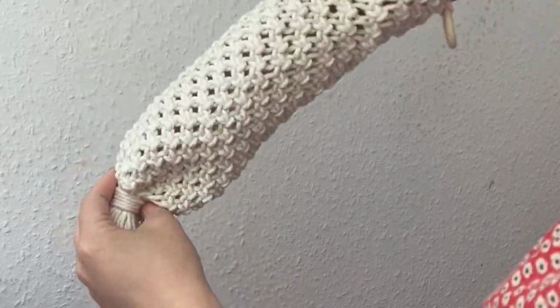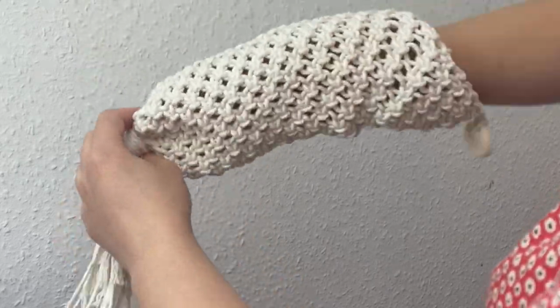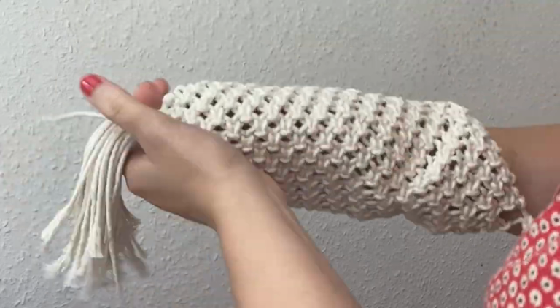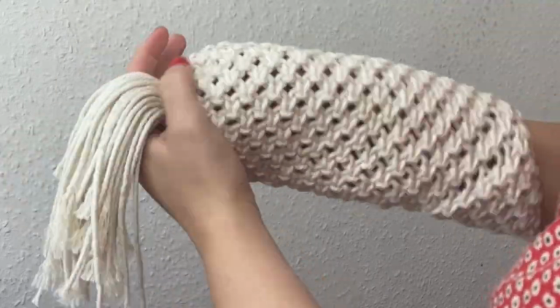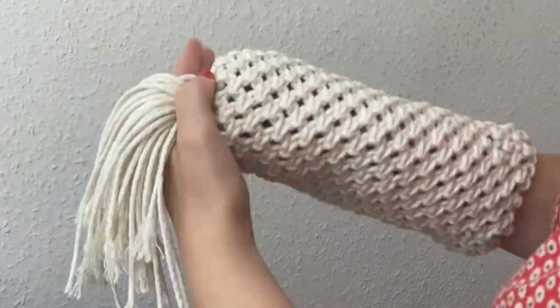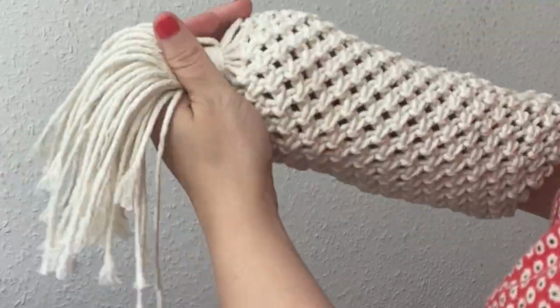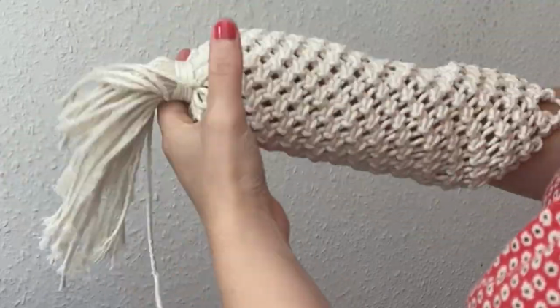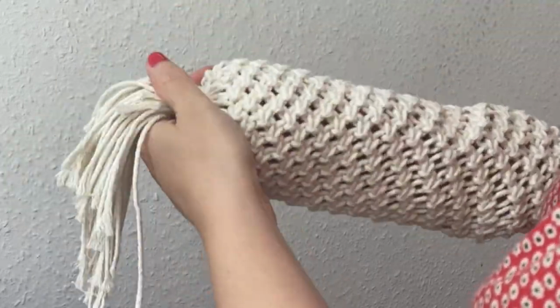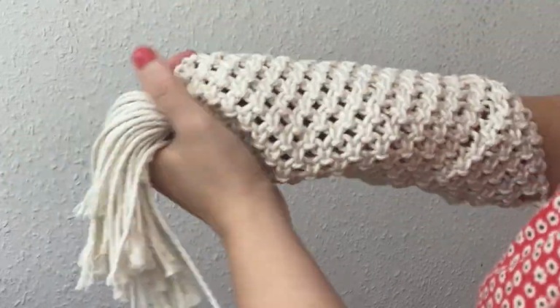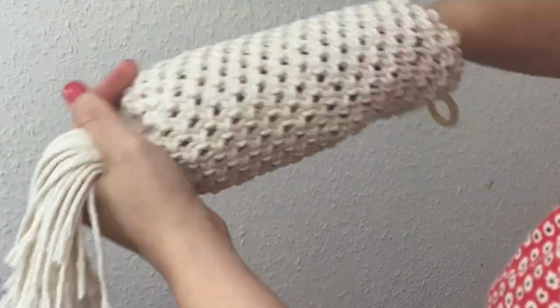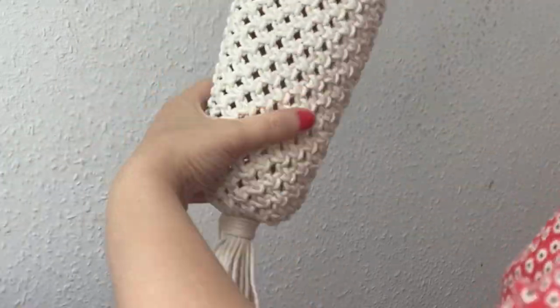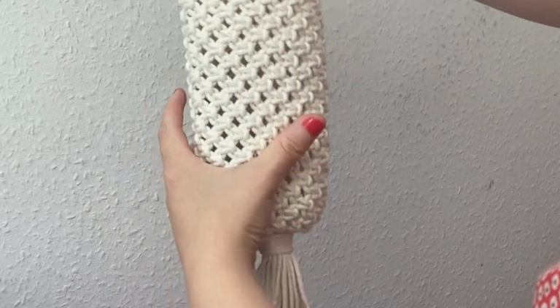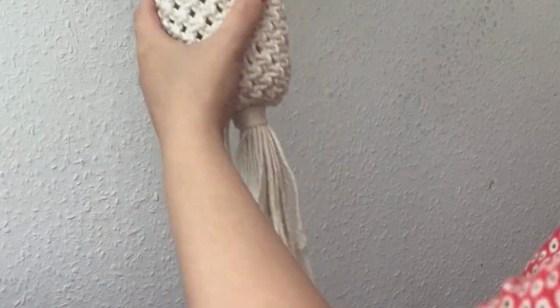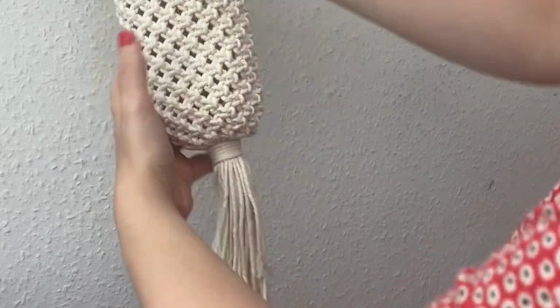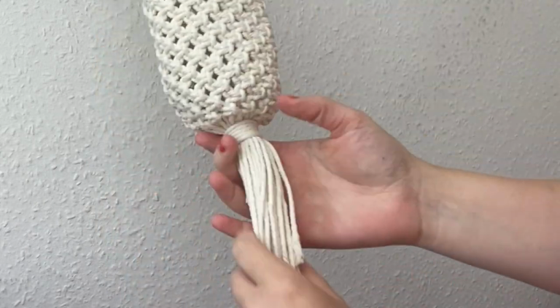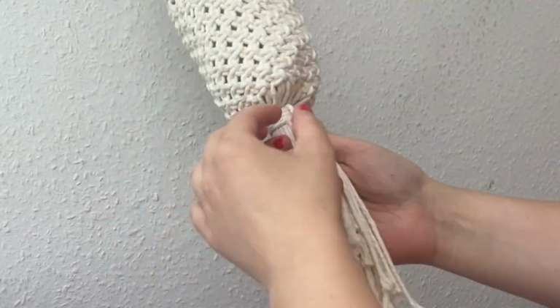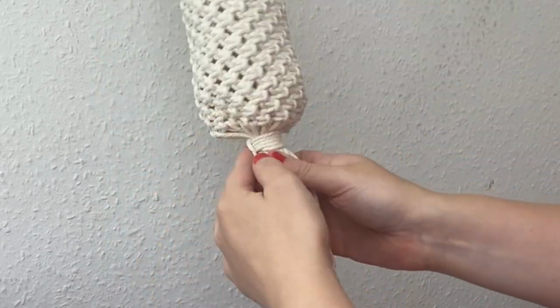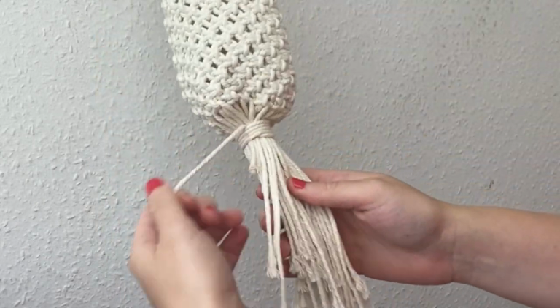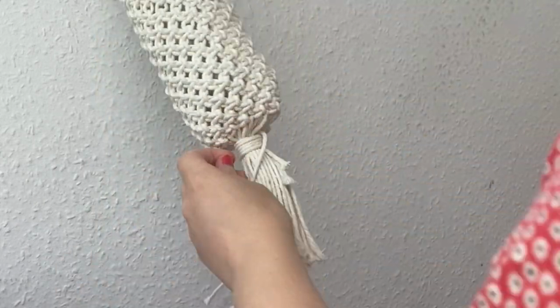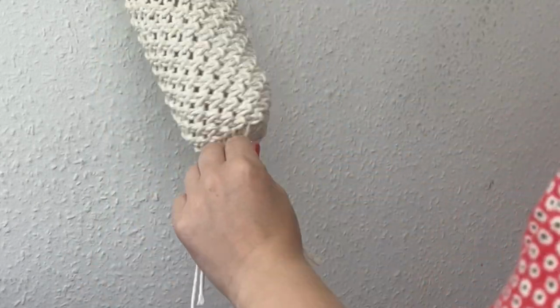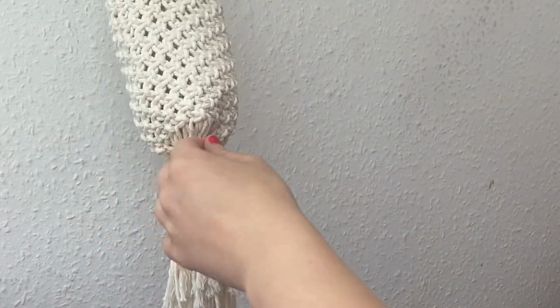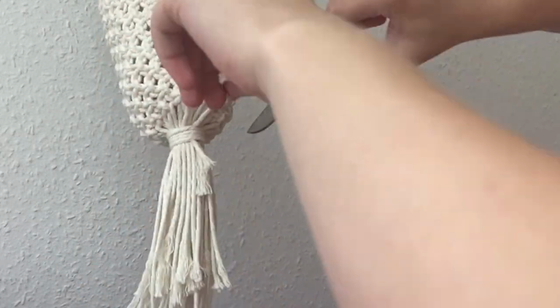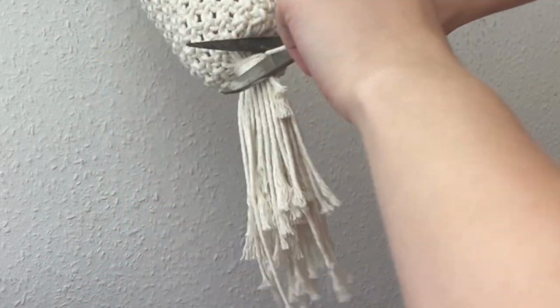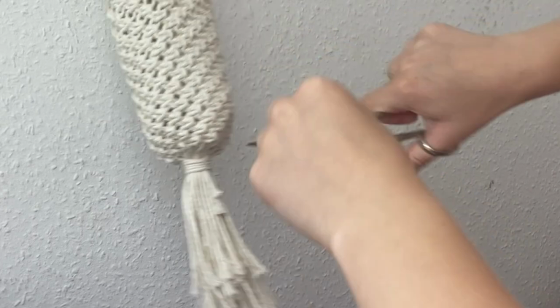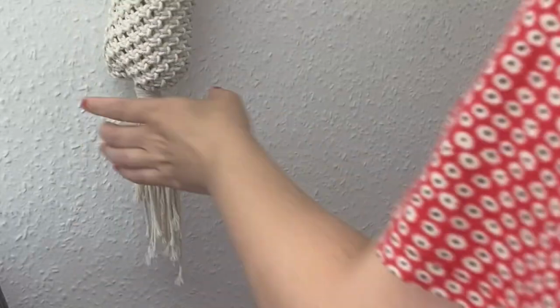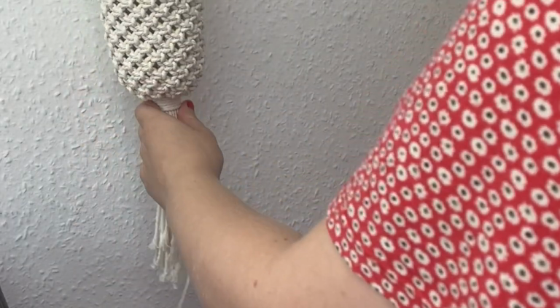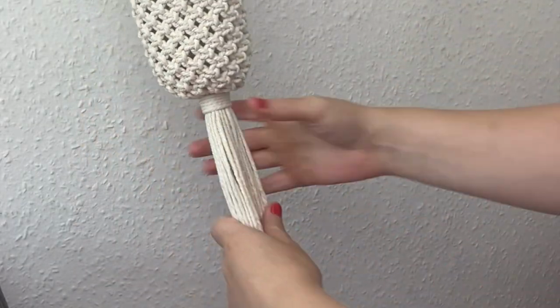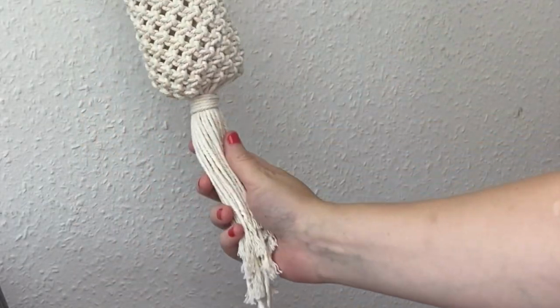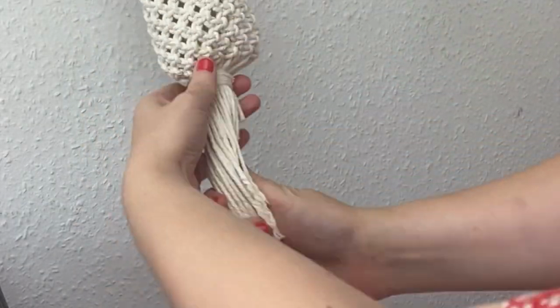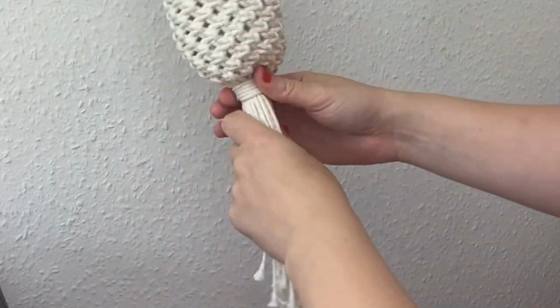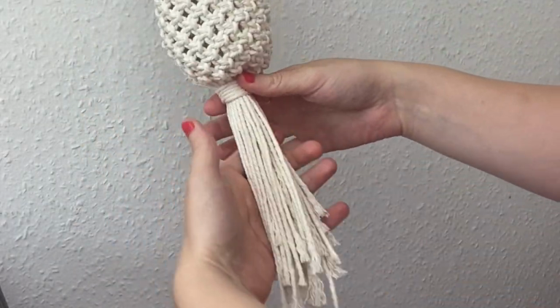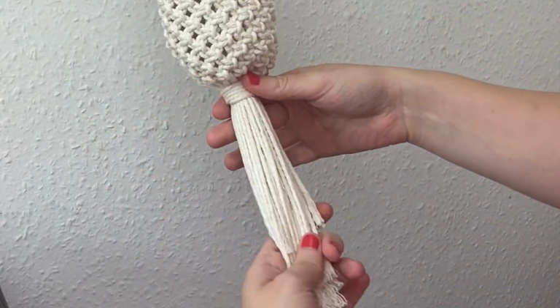Then we can just snip off the excess cords from that and just snip the bottom of the tassel.